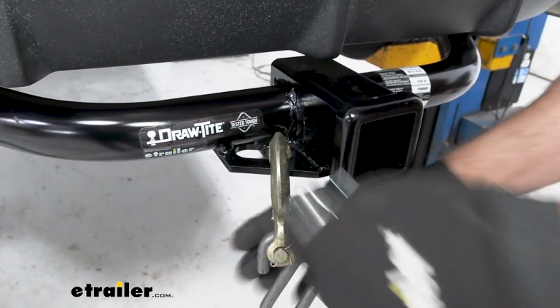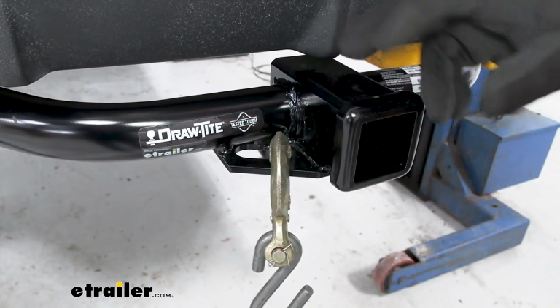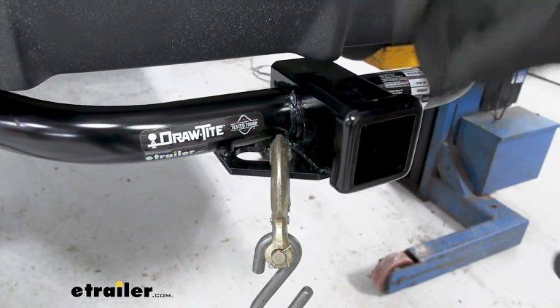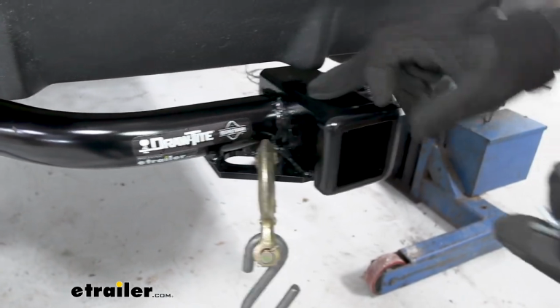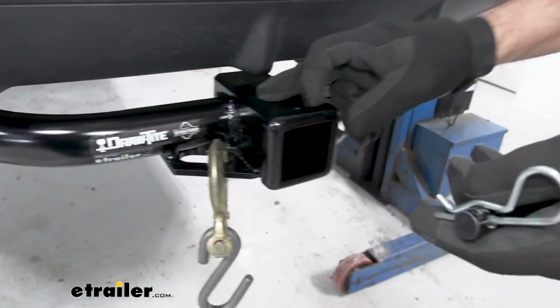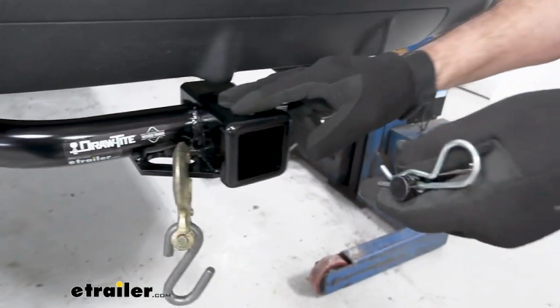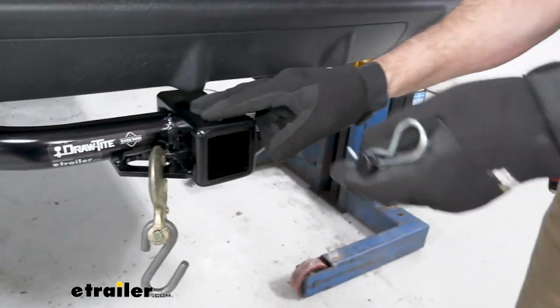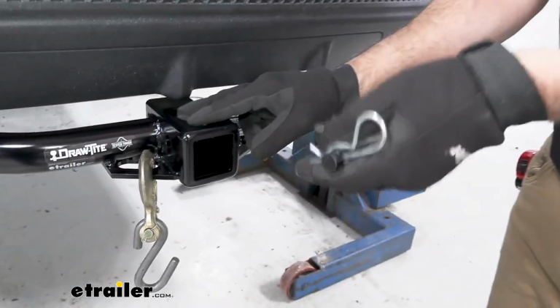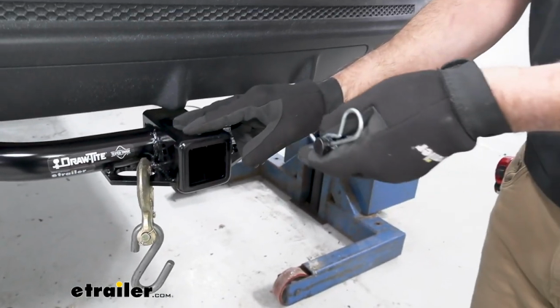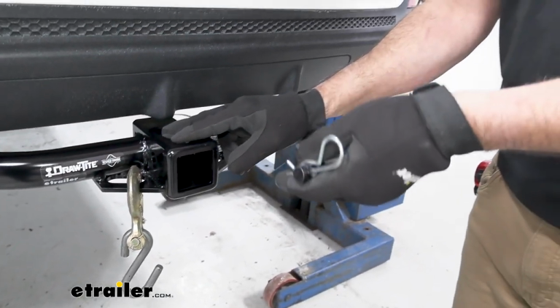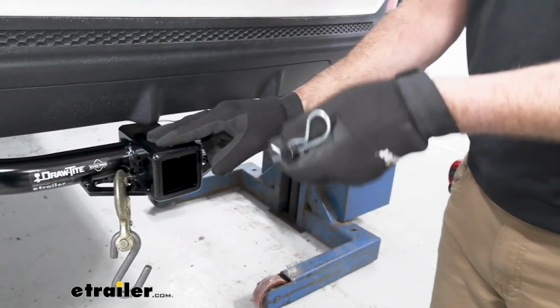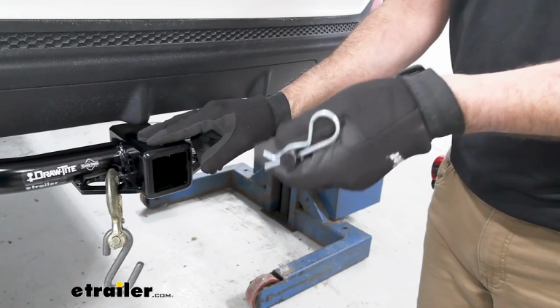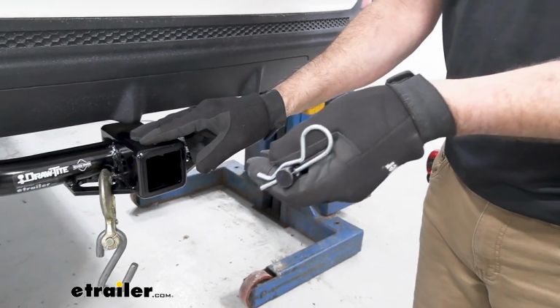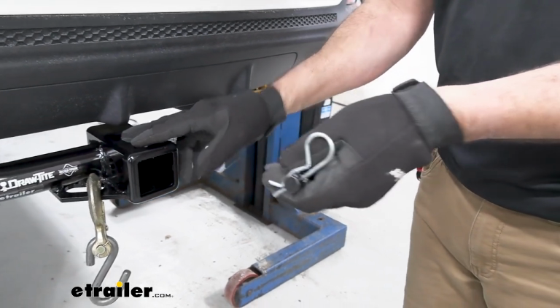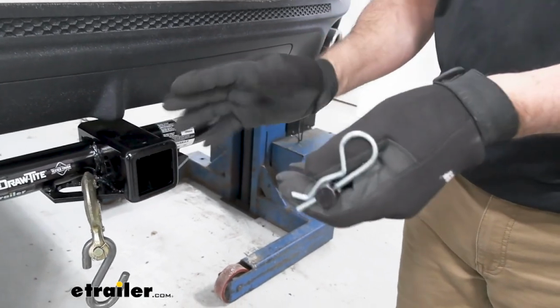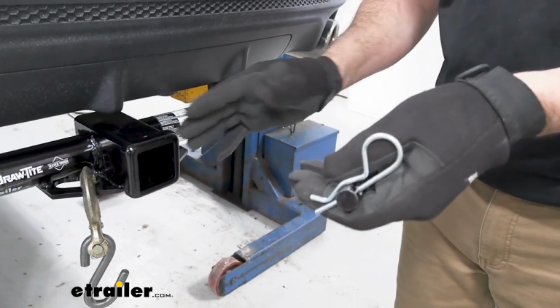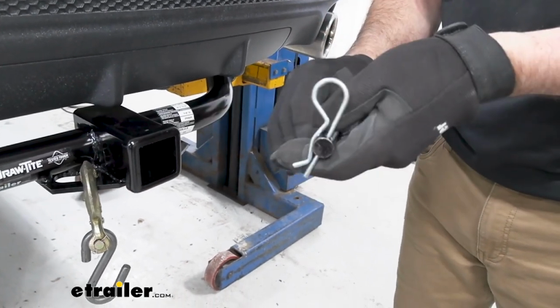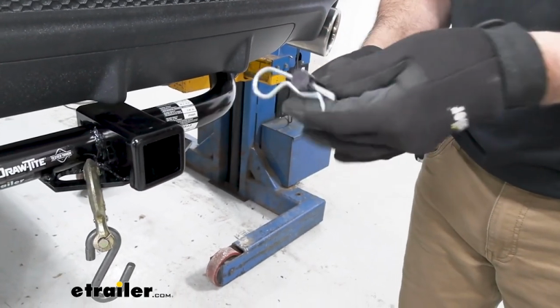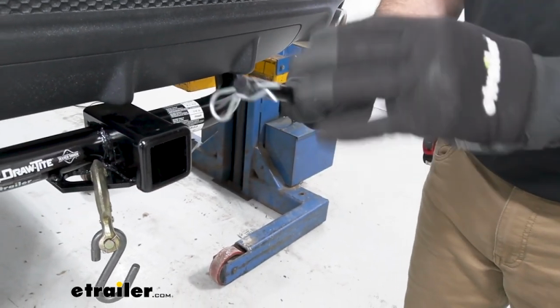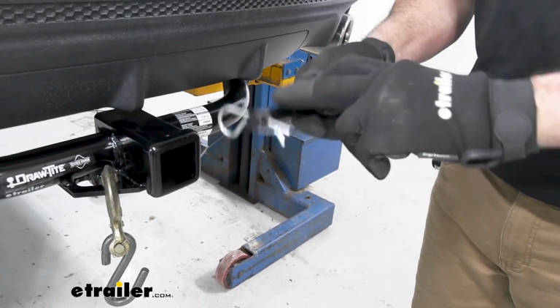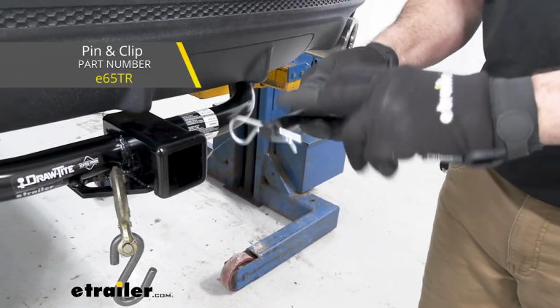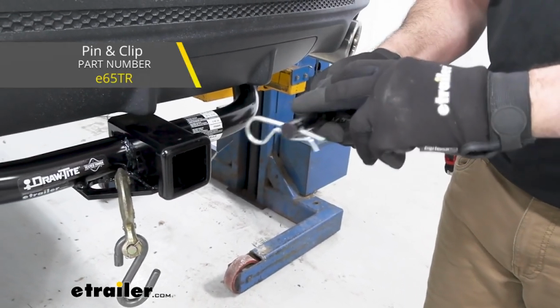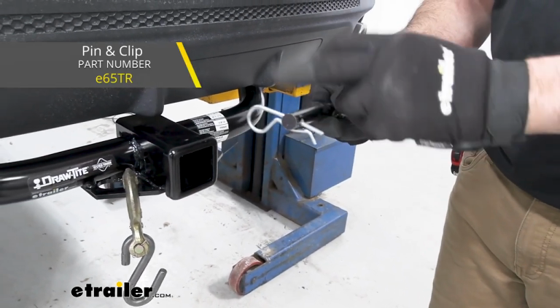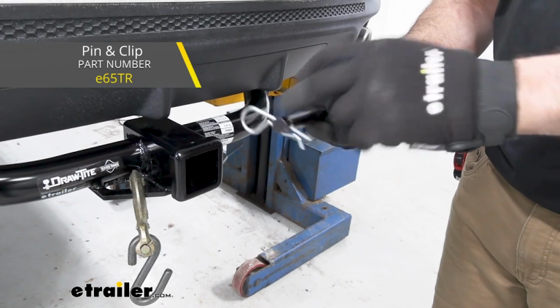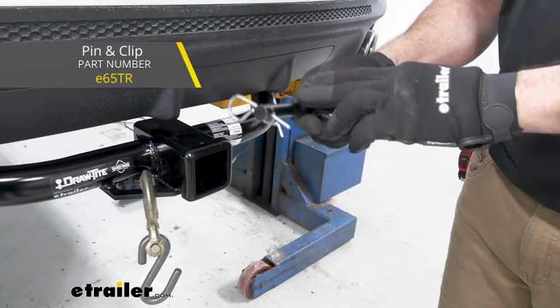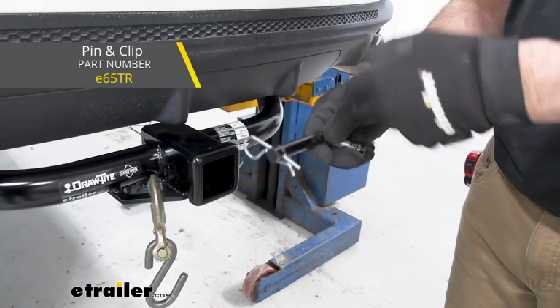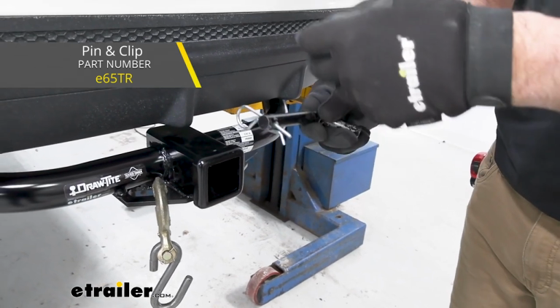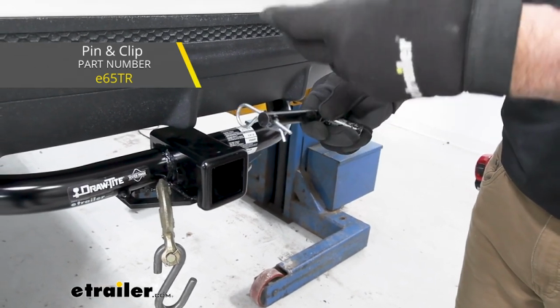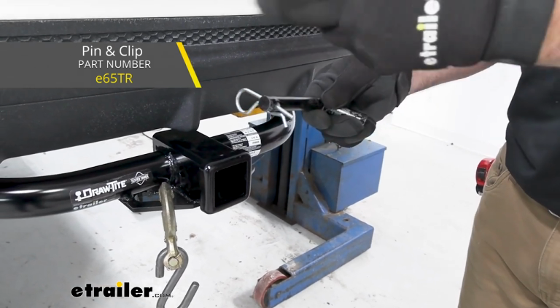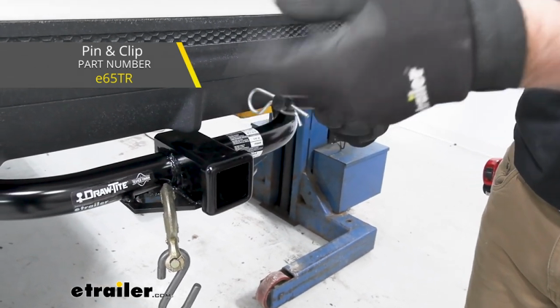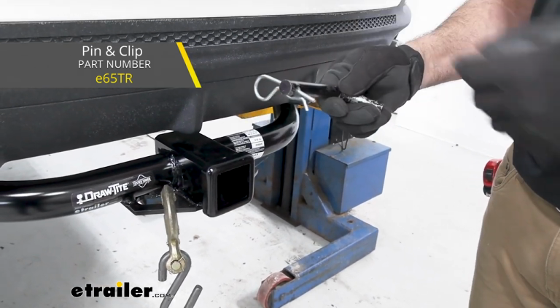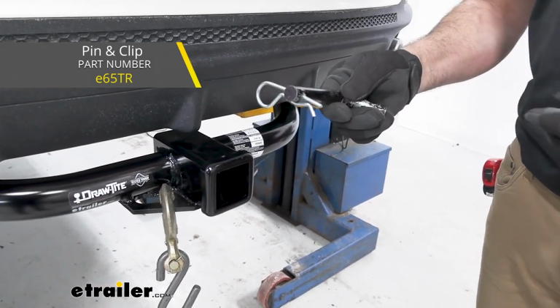It does not come with the pin. If you have a cargo carrier or a bike rack, those typically do come with it. But if you're new to towing and you have a trailer, this will accept a 5/8 pin and clip, not included. You can pick one up on our website.